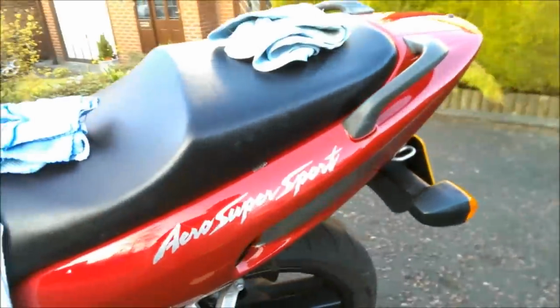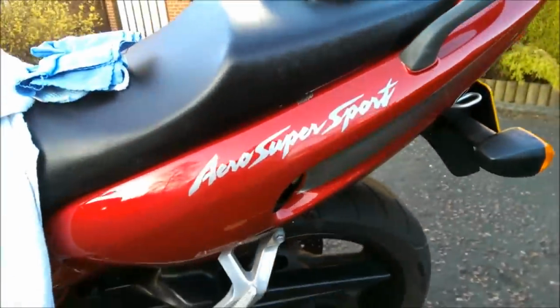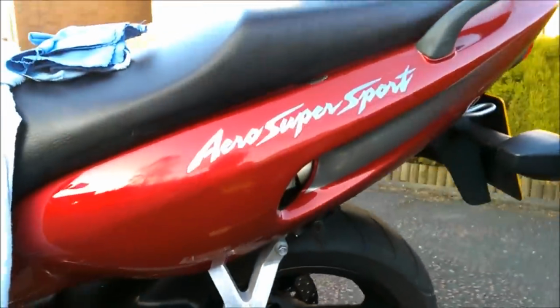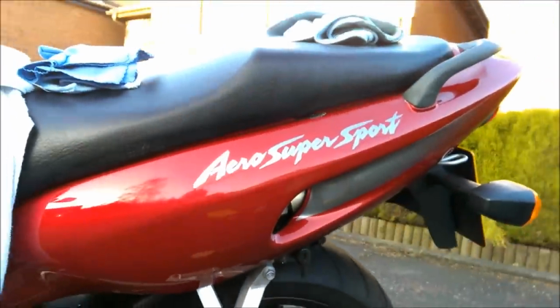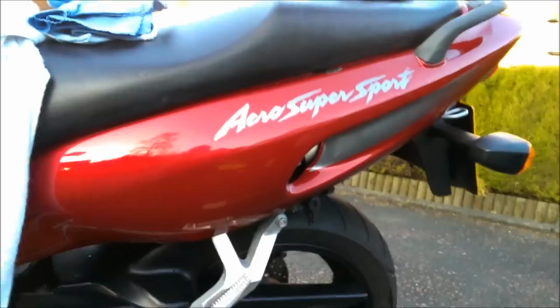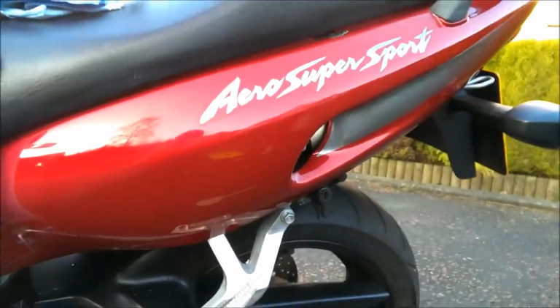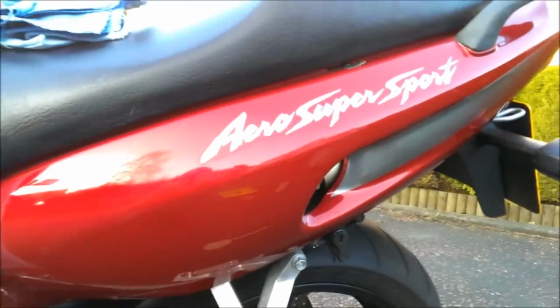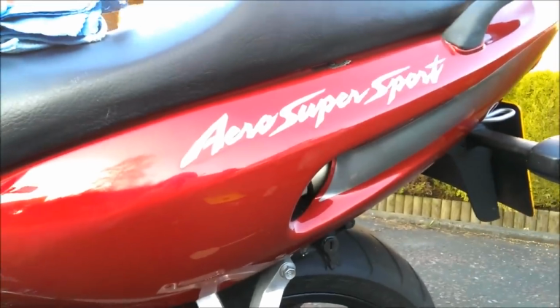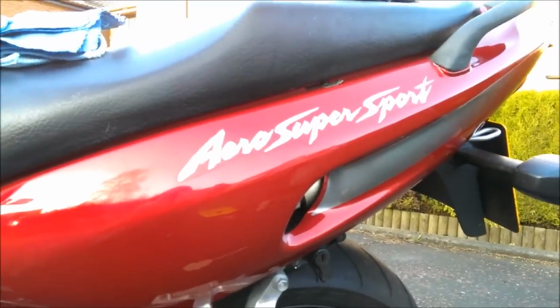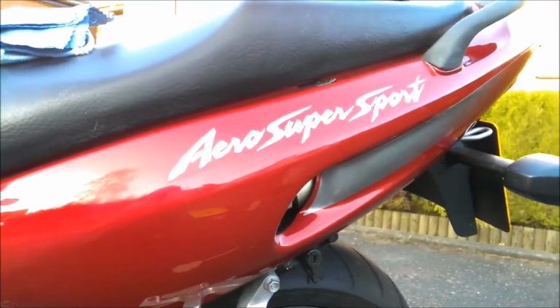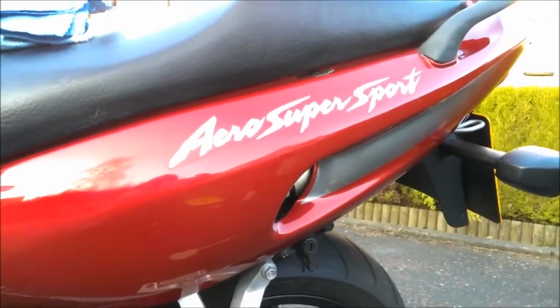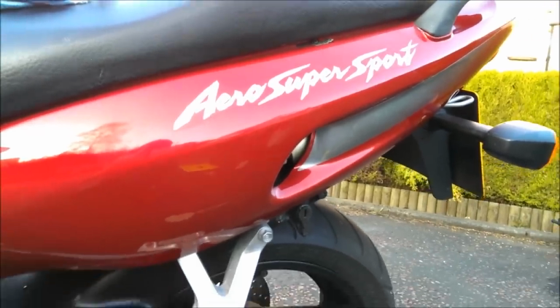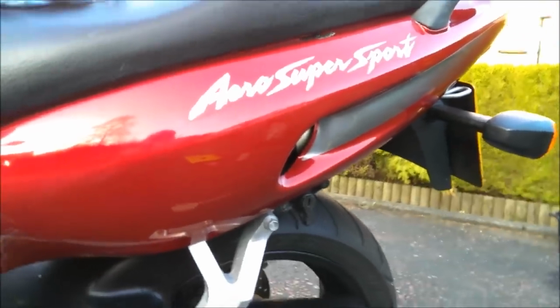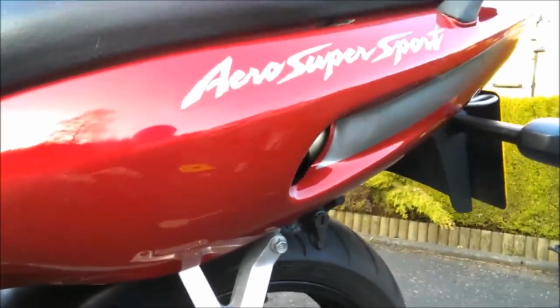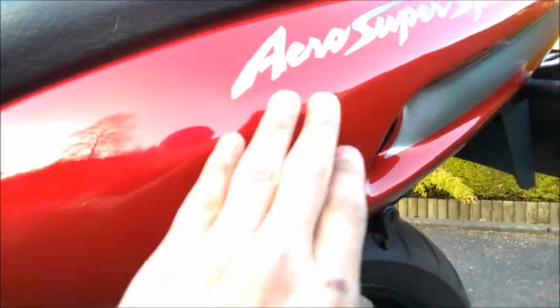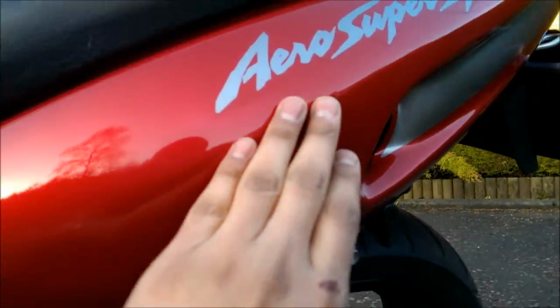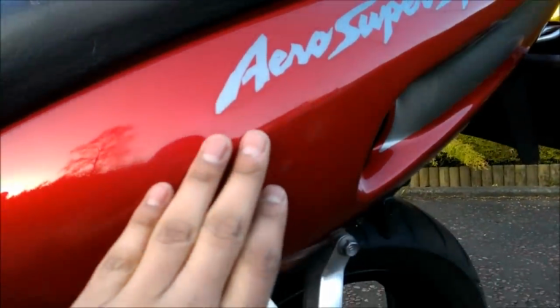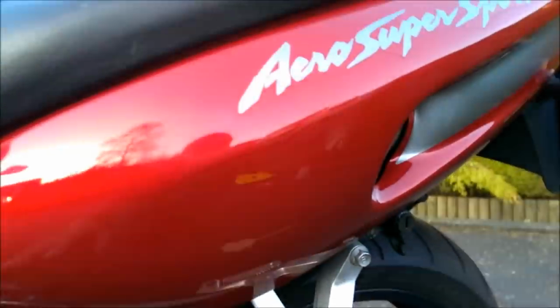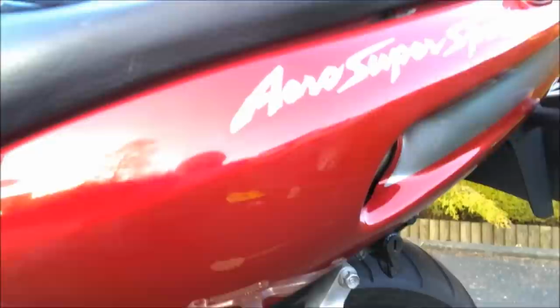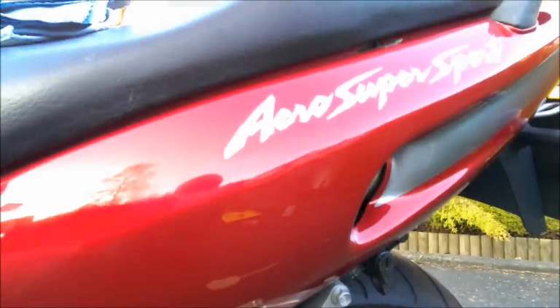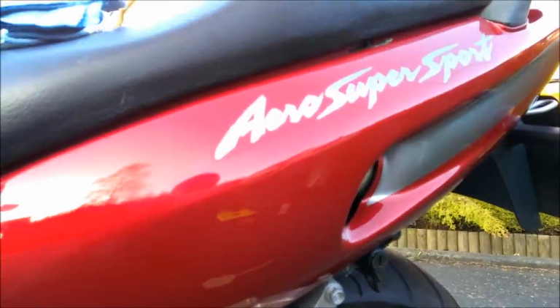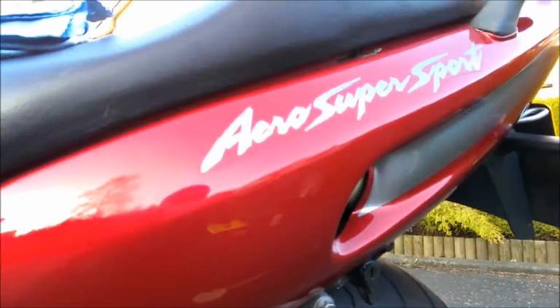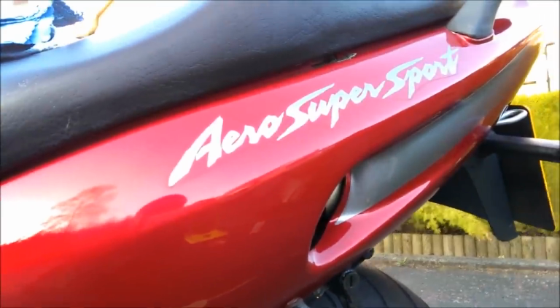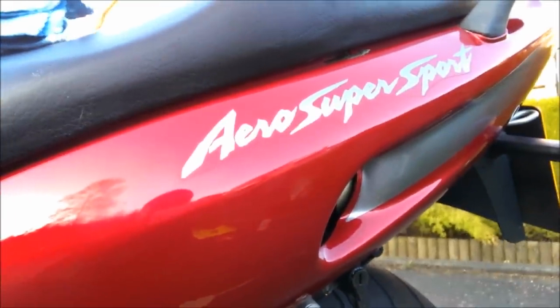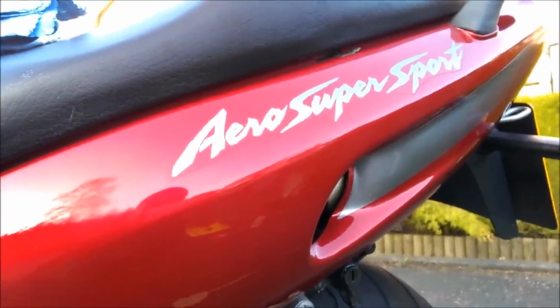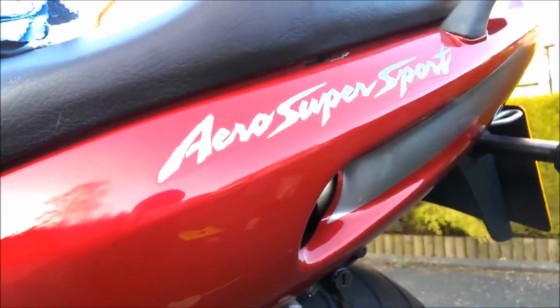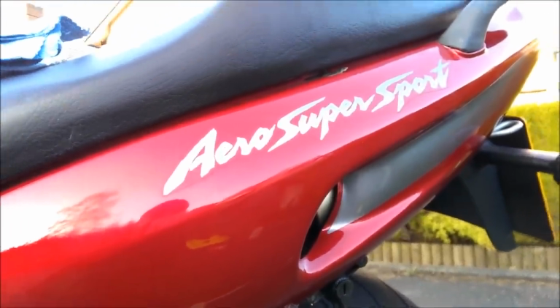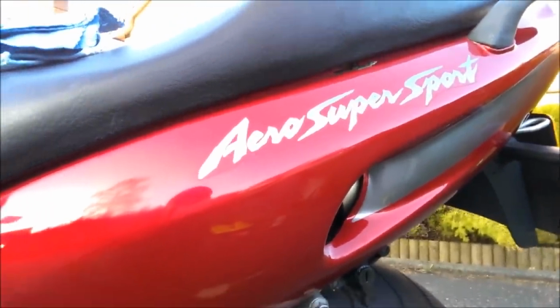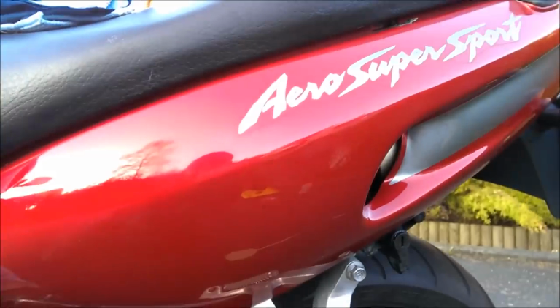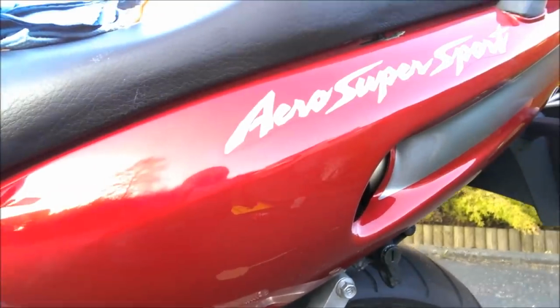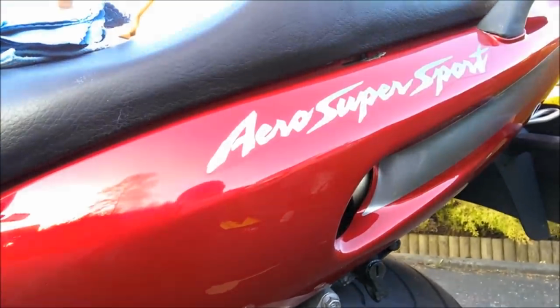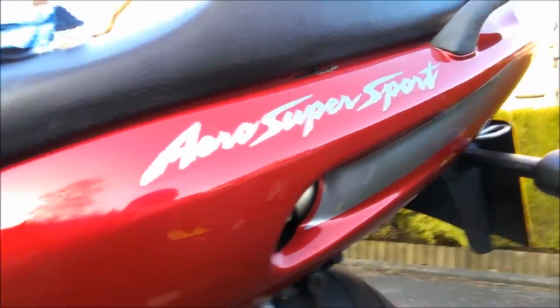And there you go. The scratch is gone and the shine is back to the paint — you can hardly tell anything was there. Yeah, it's pretty good; I'm pretty chuffed with how that's turned out.